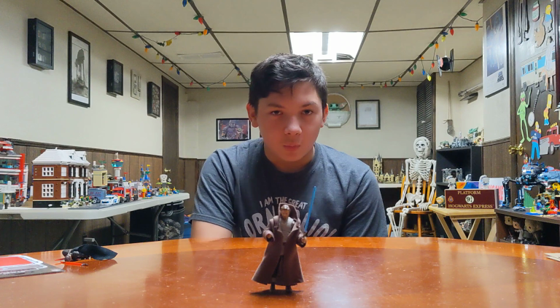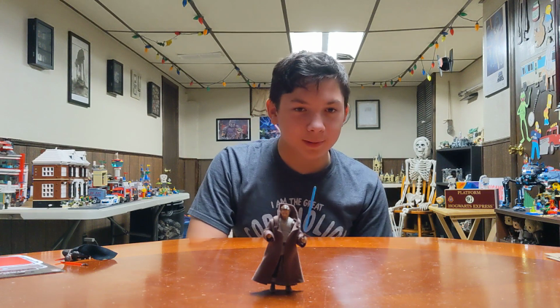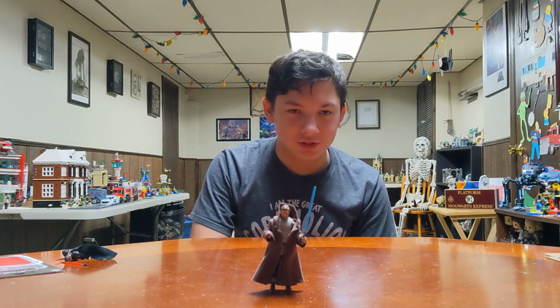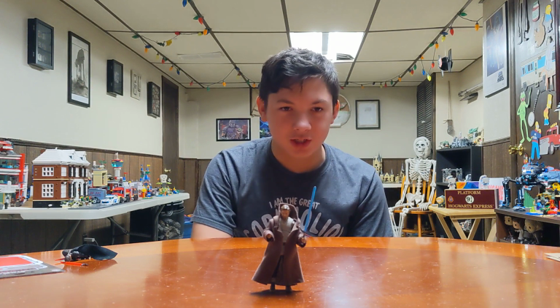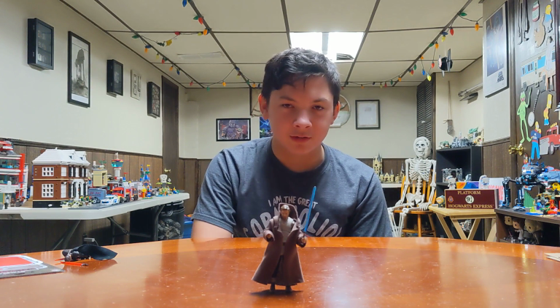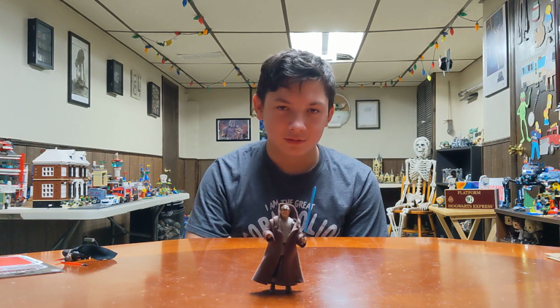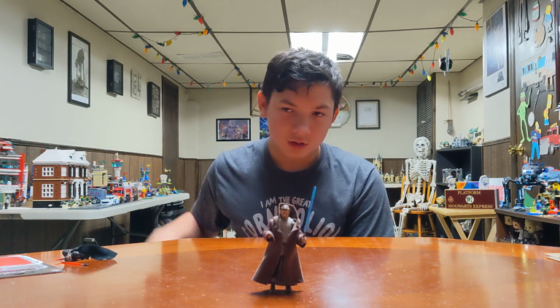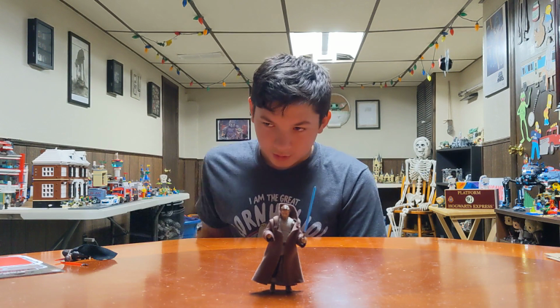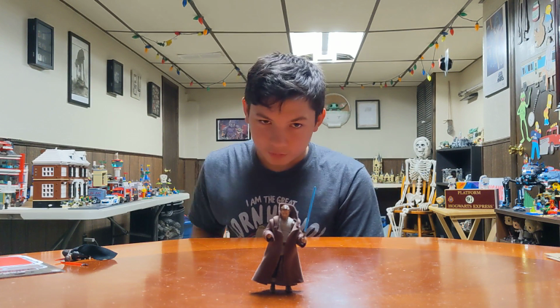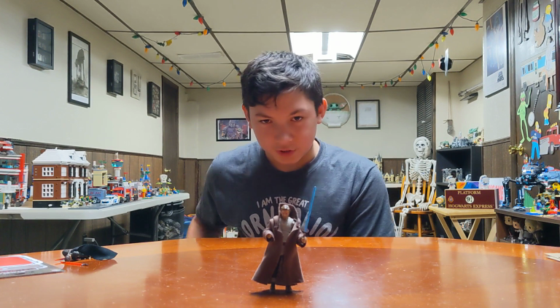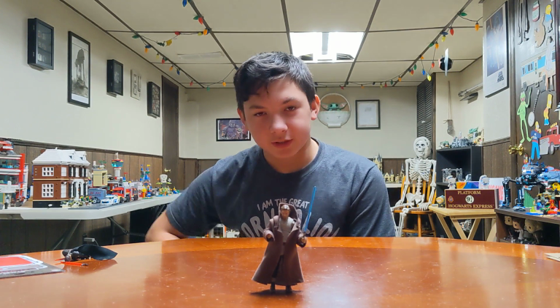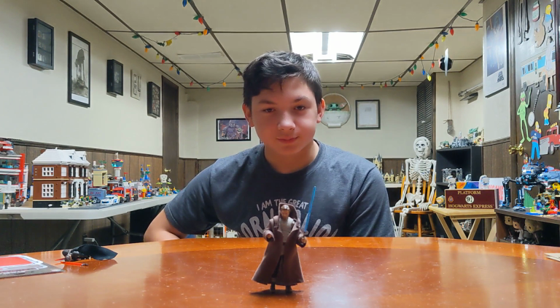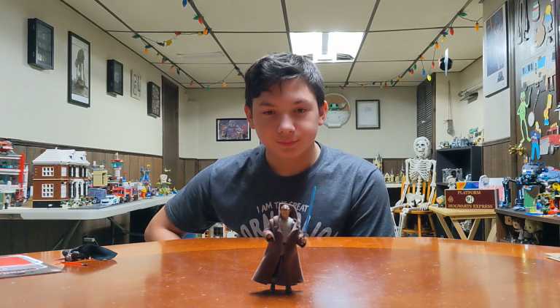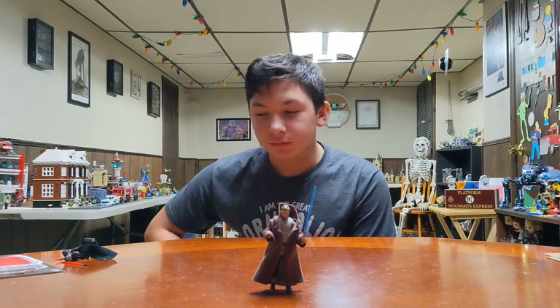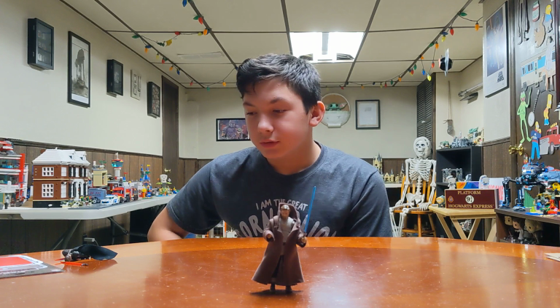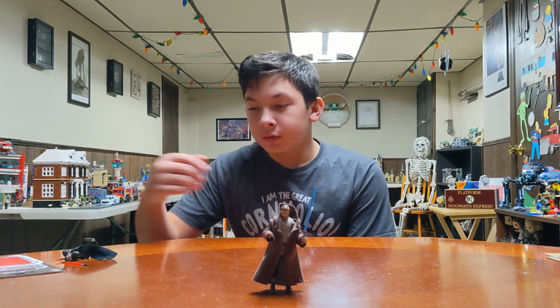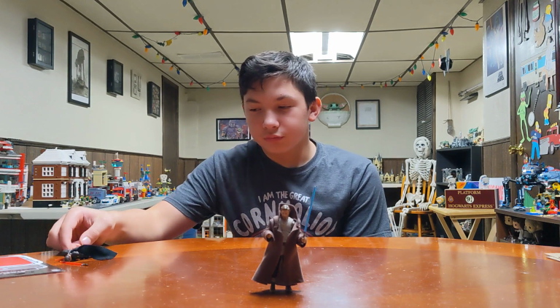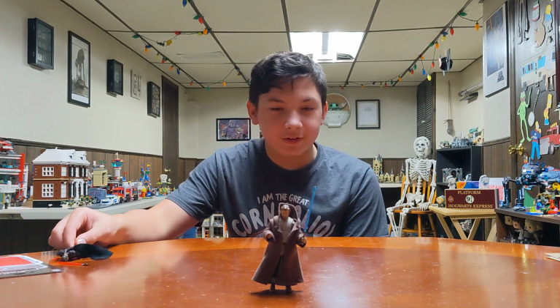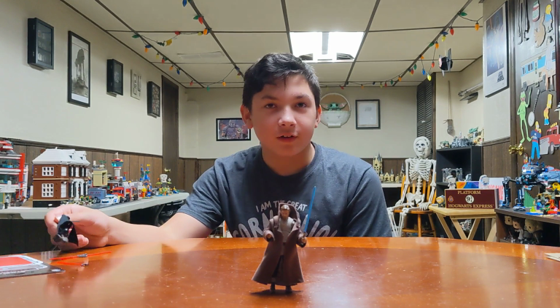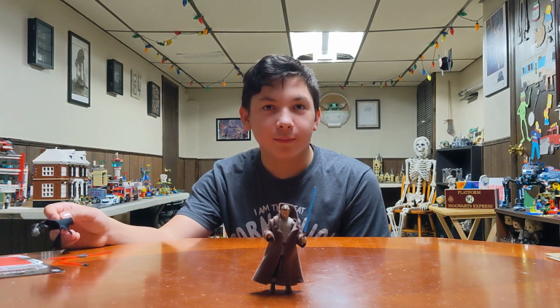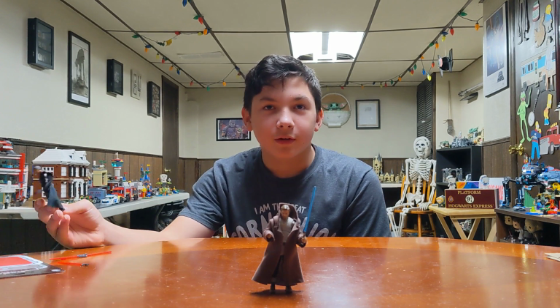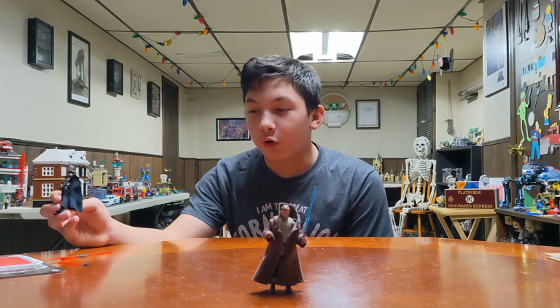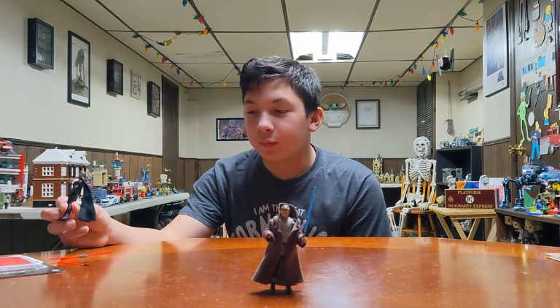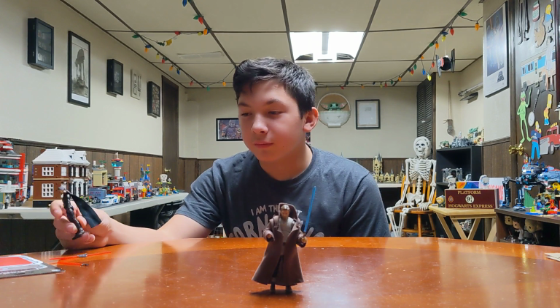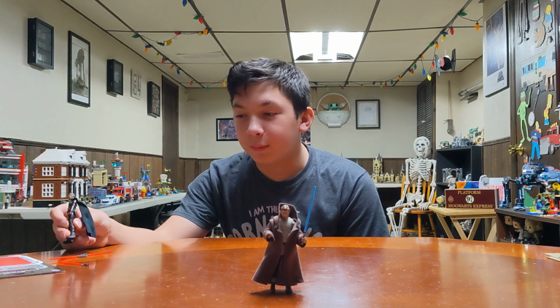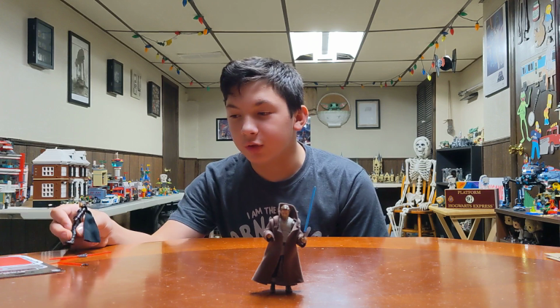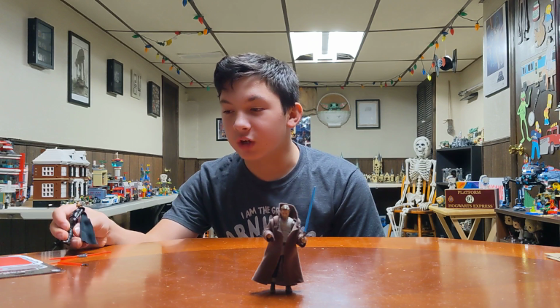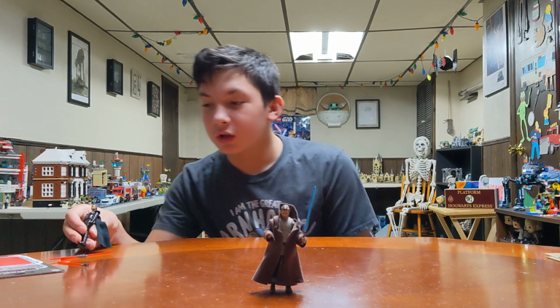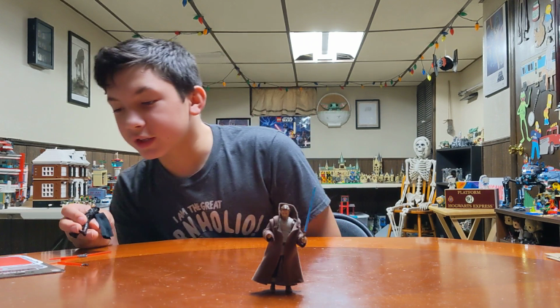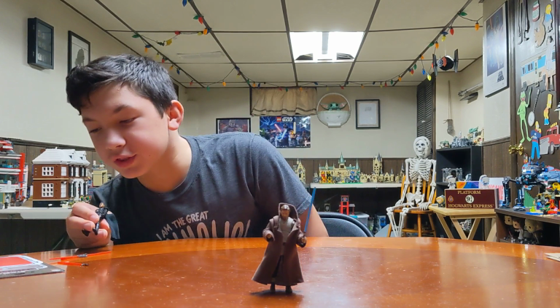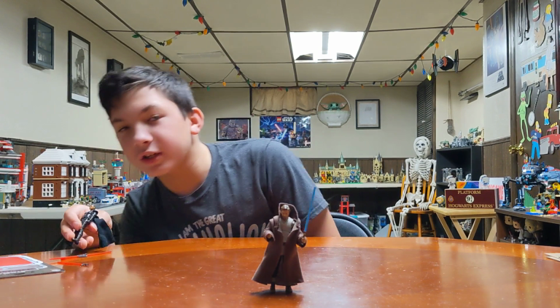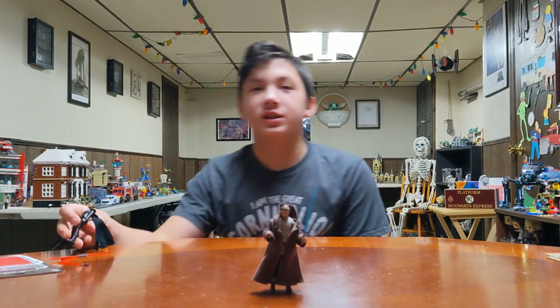Welcome back to Jossum's channel. I will be showing Reva from the Obi-Wan Kenobi show — the Third Sister.